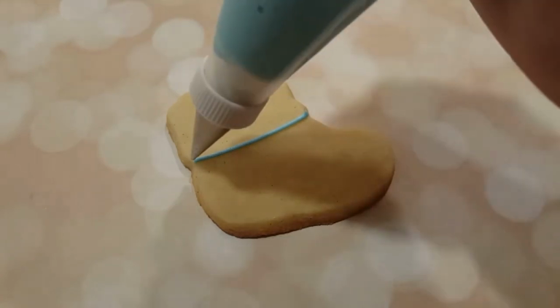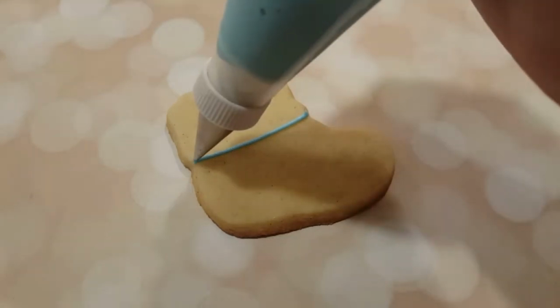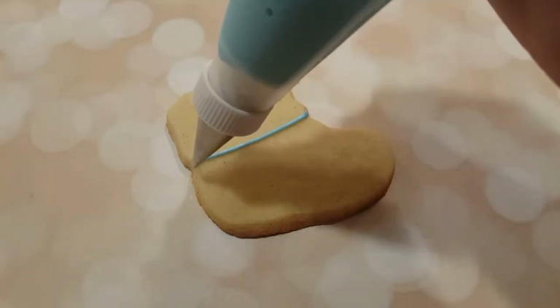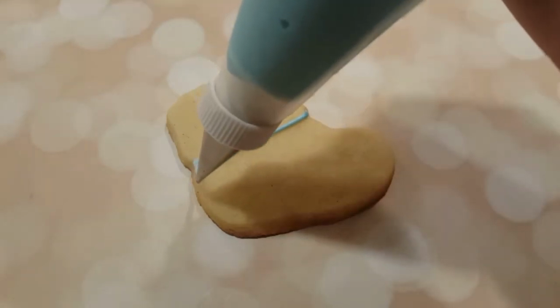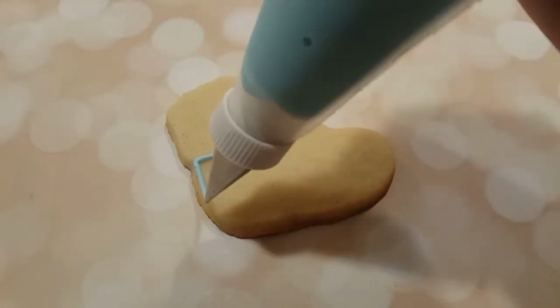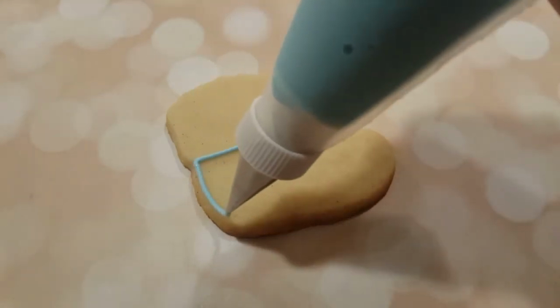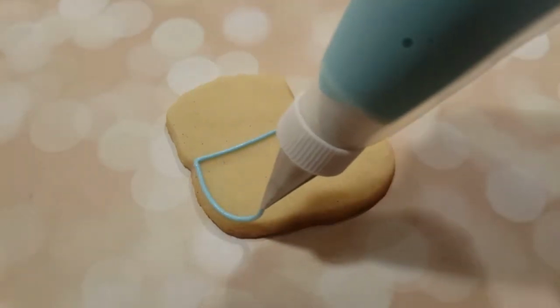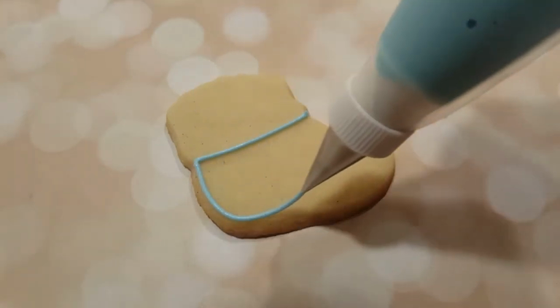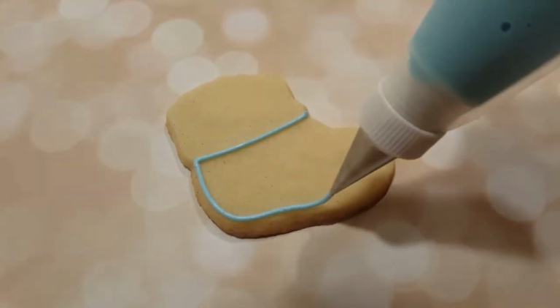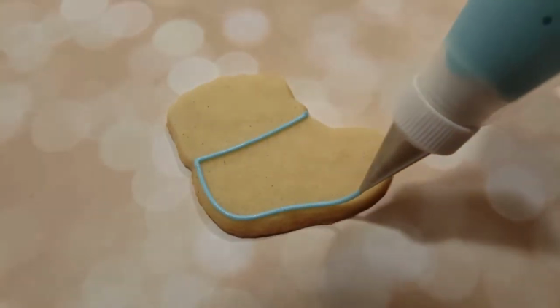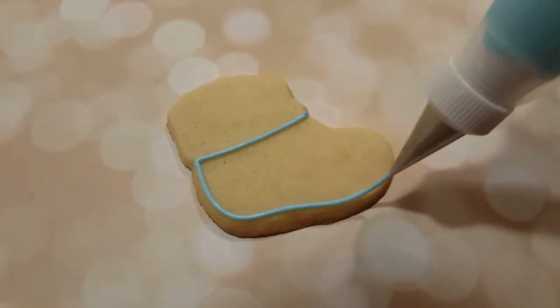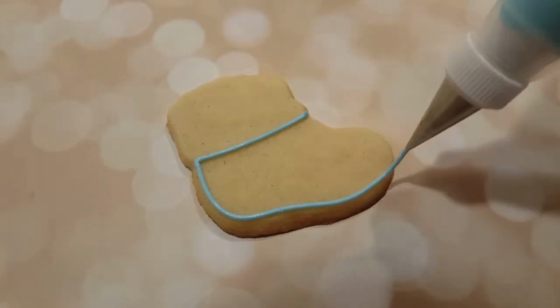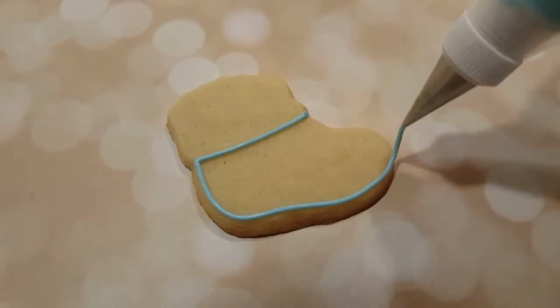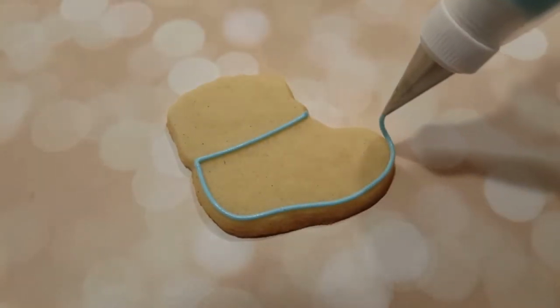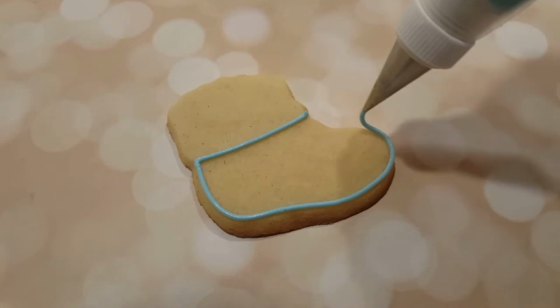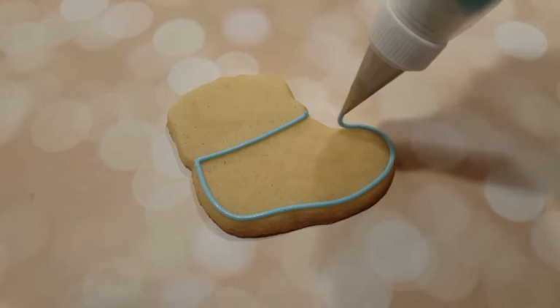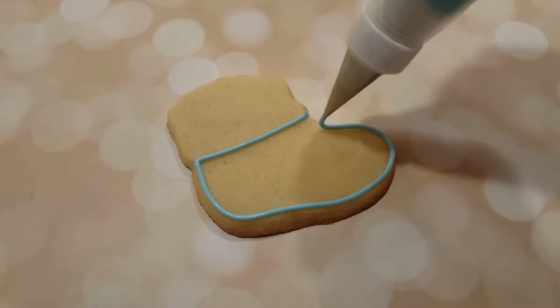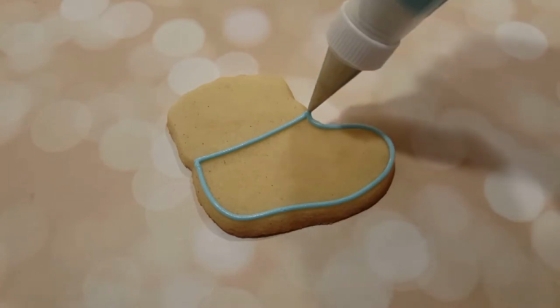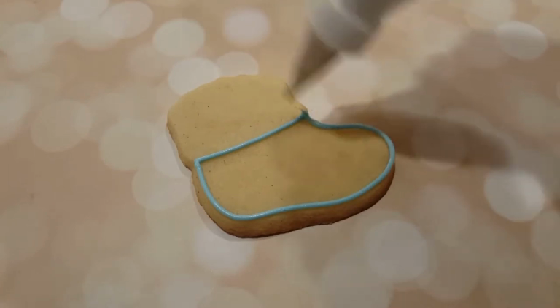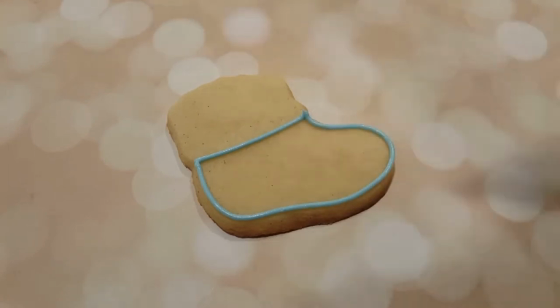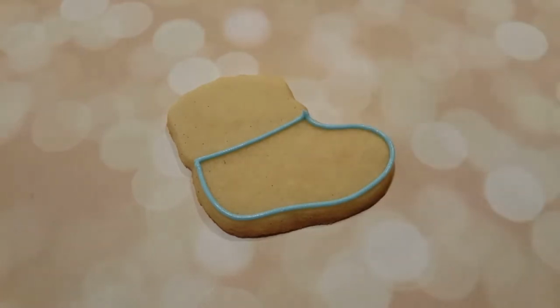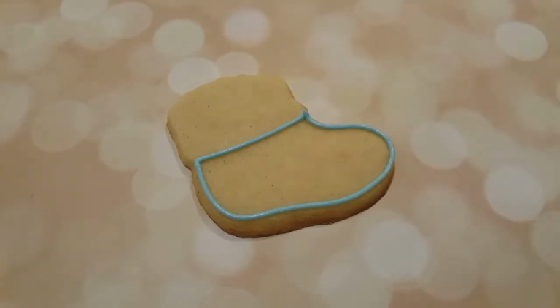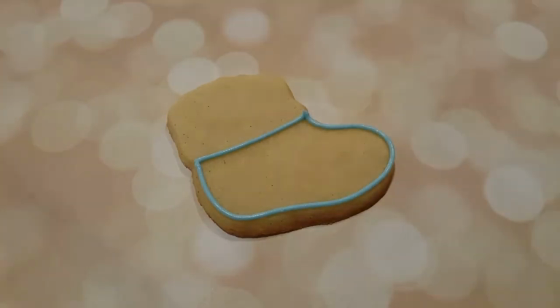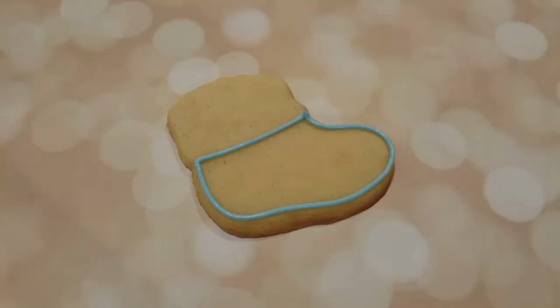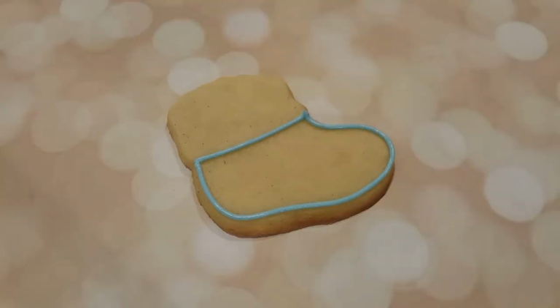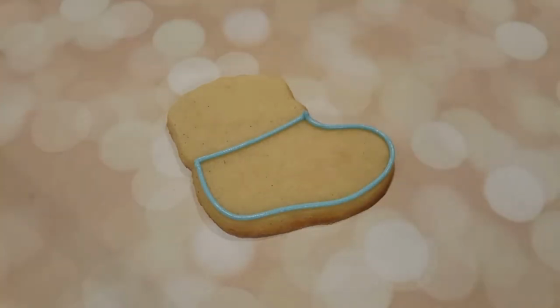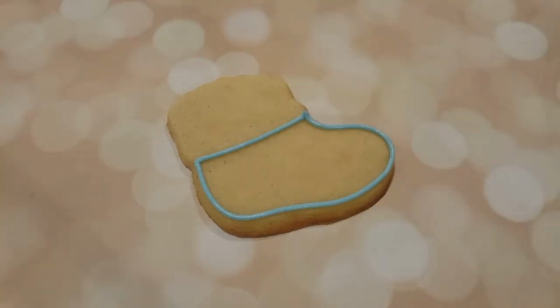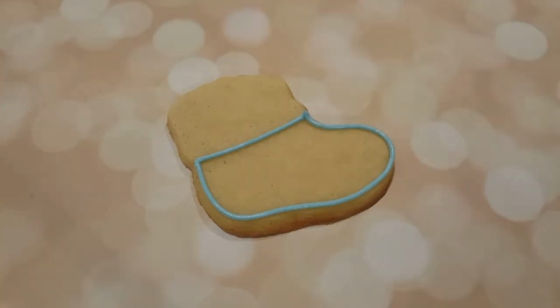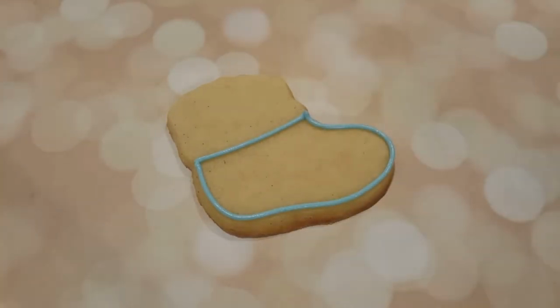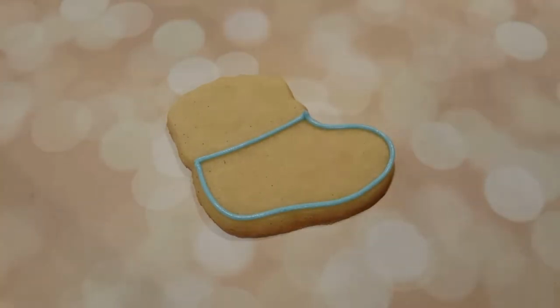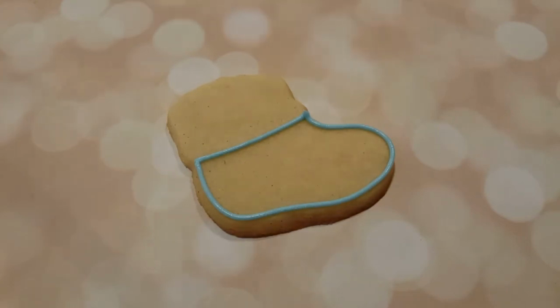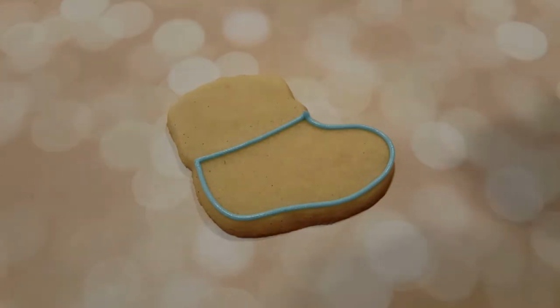I'm starting out with a baby blue in a piping consistency with a number two tip, and I'm just outlining the bottom part of the sock.